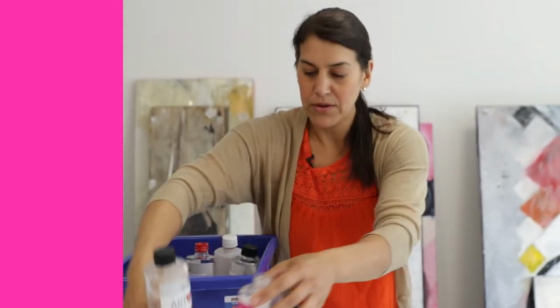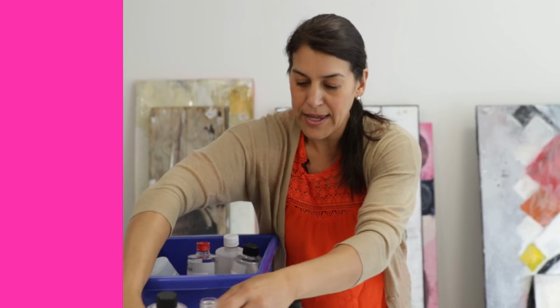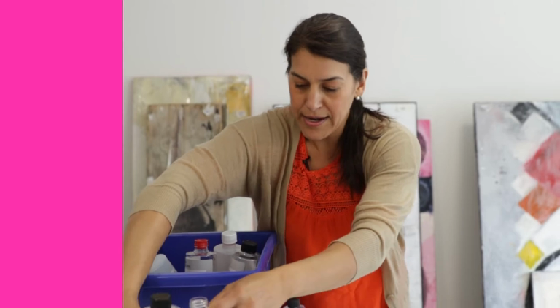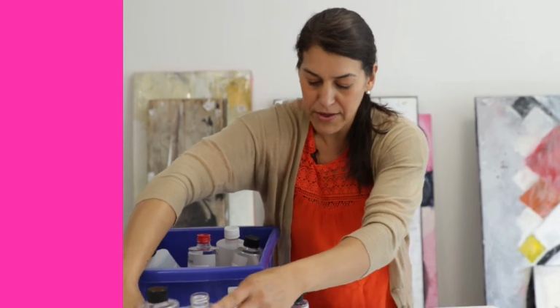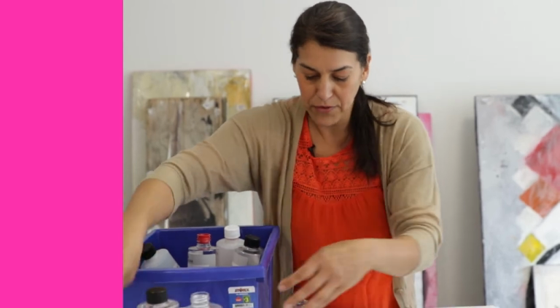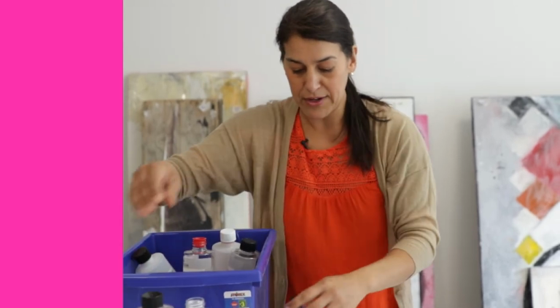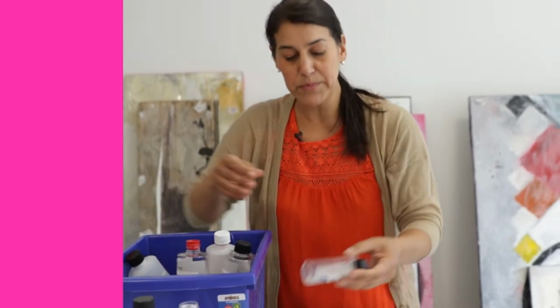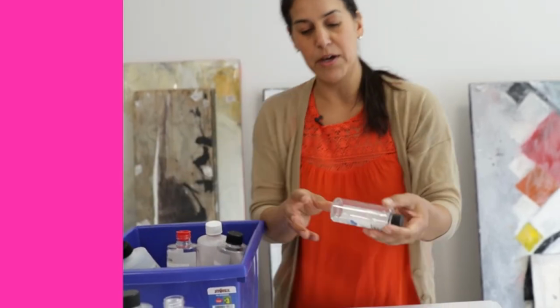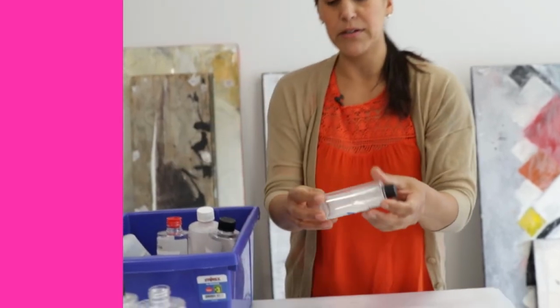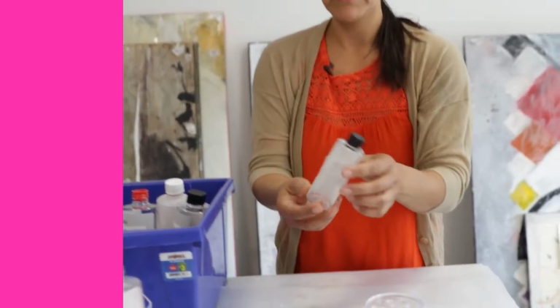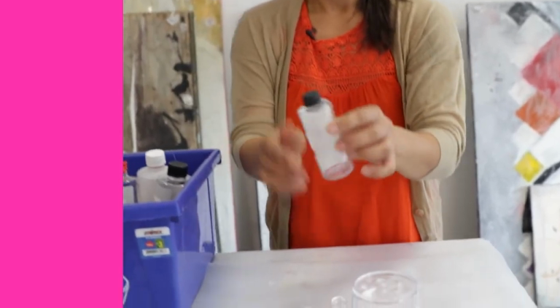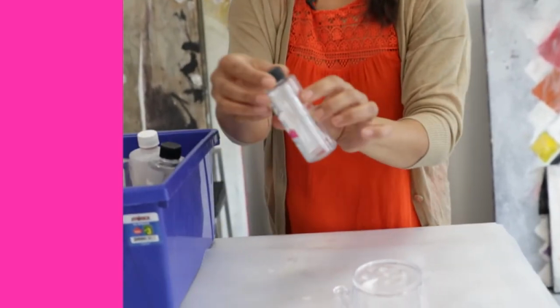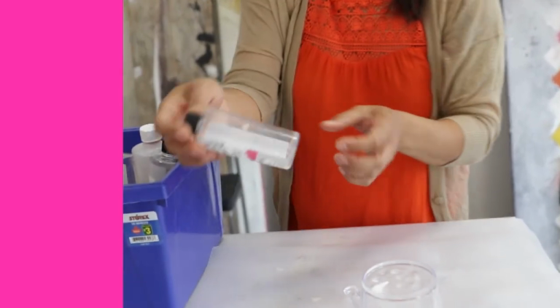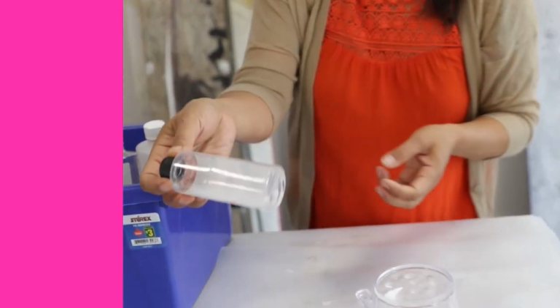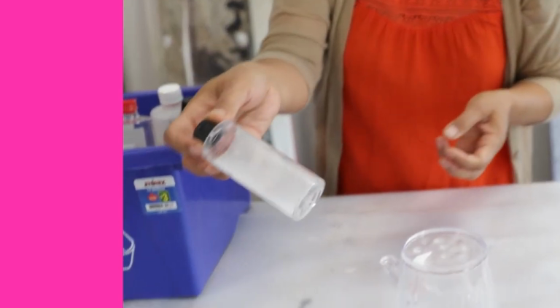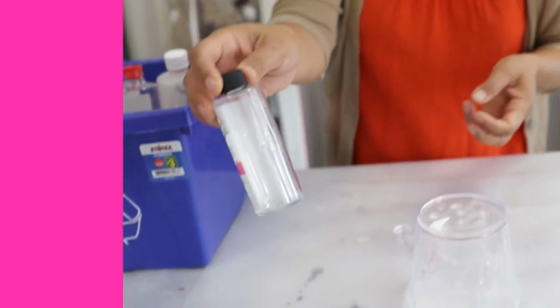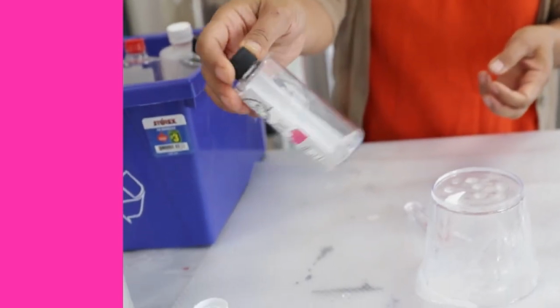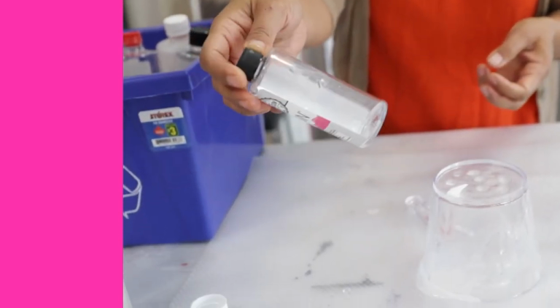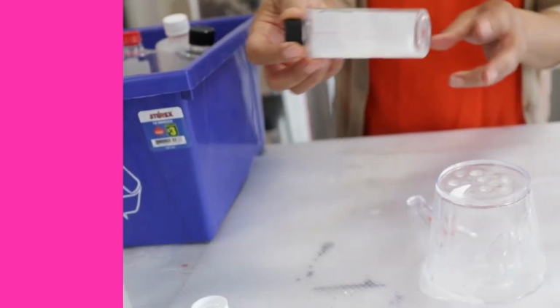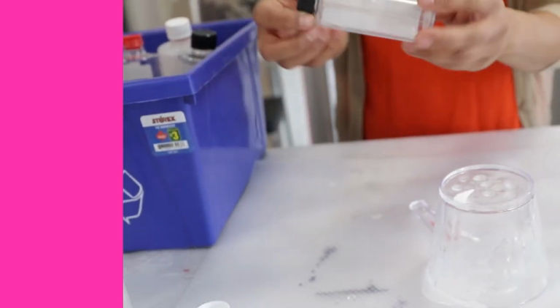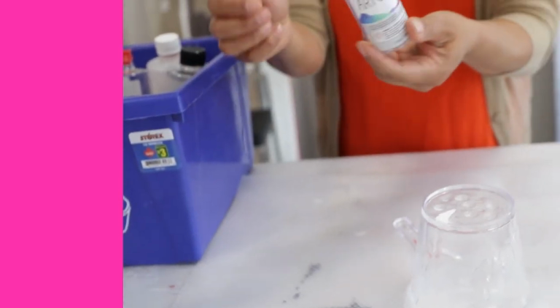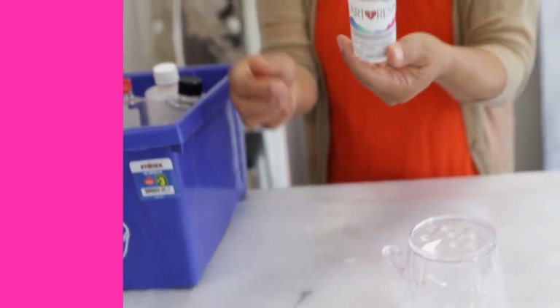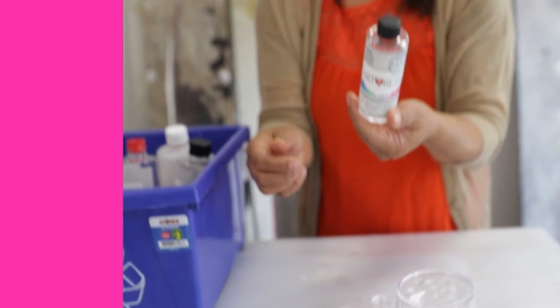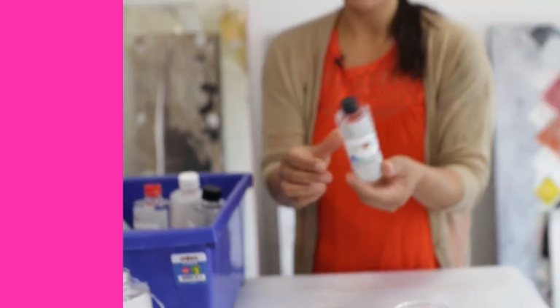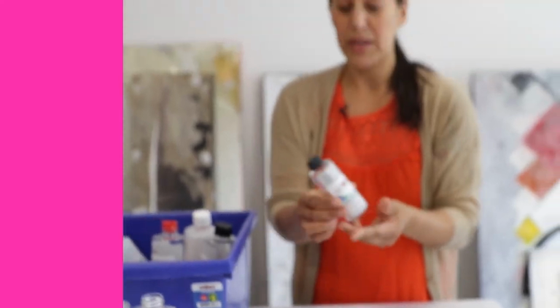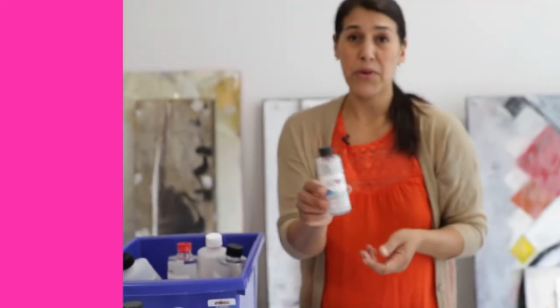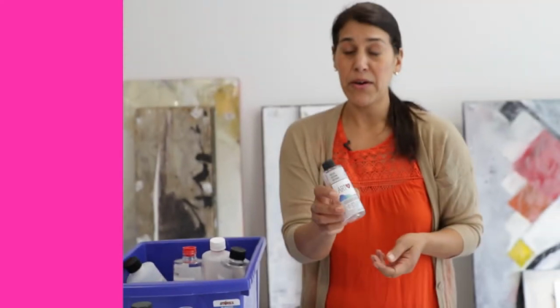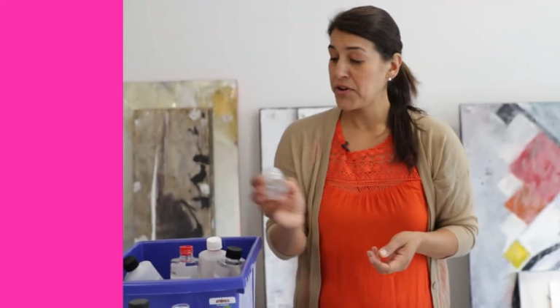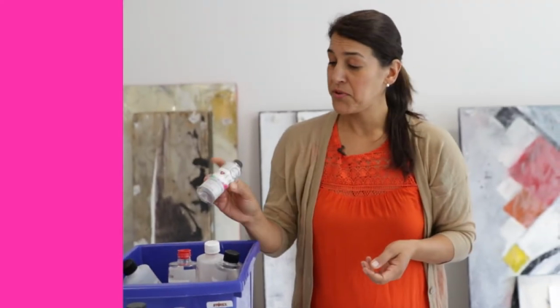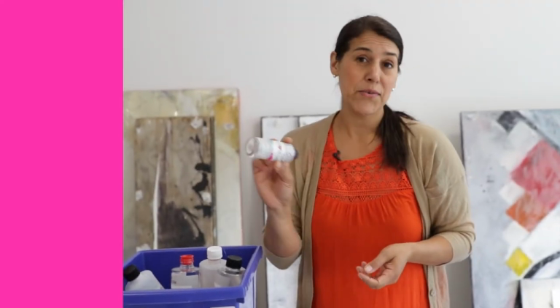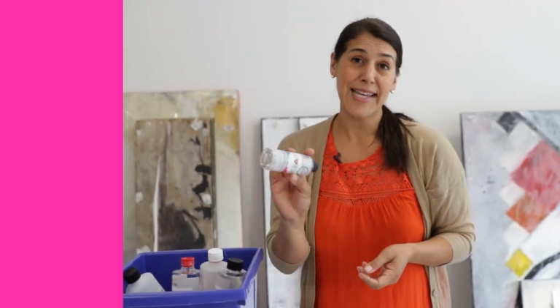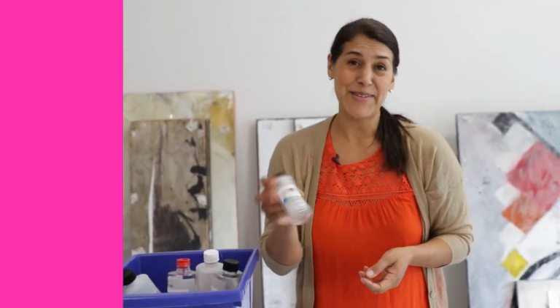And now if you have an empty bottle with just a very little bit left, this is actually fine to throw away. You can throw it out or you can put it in your recycling bin.